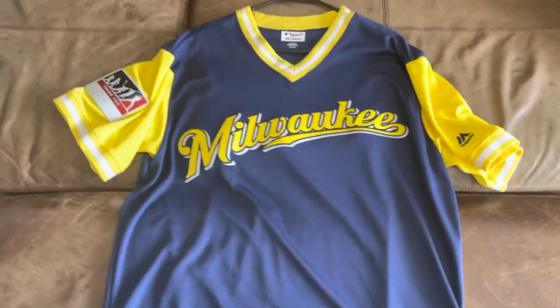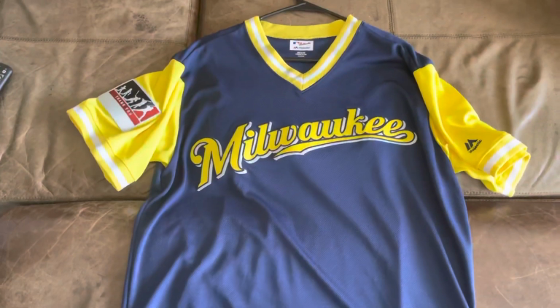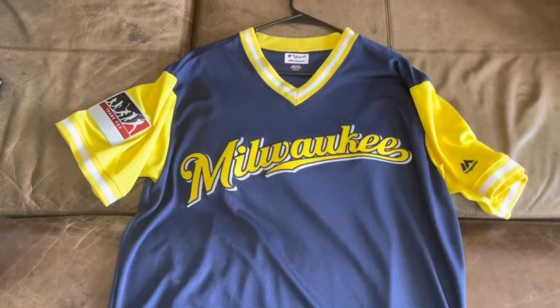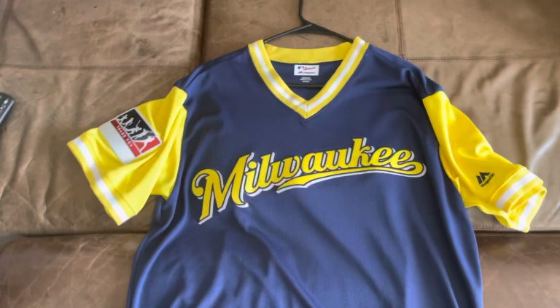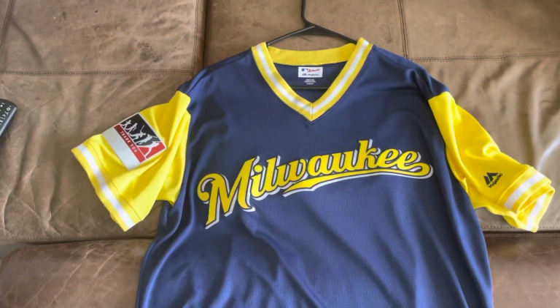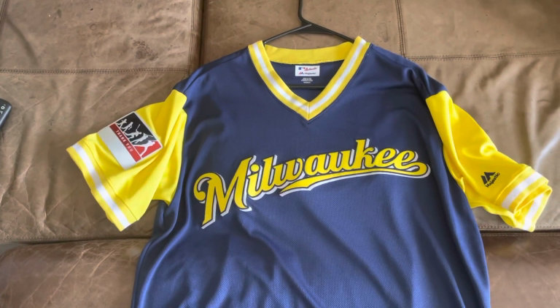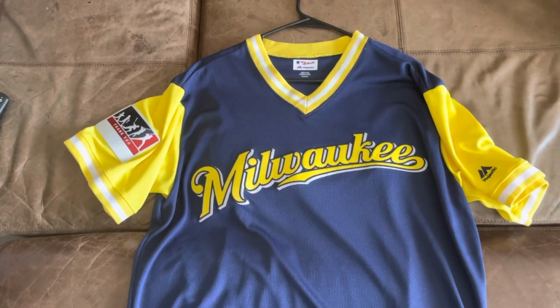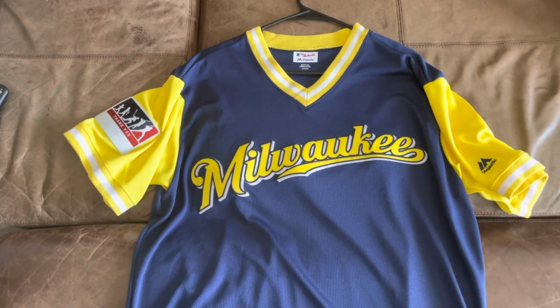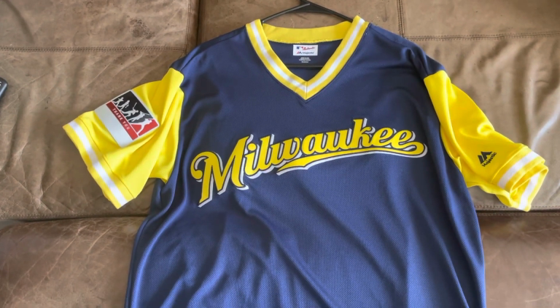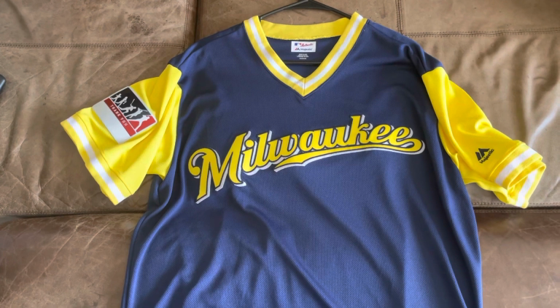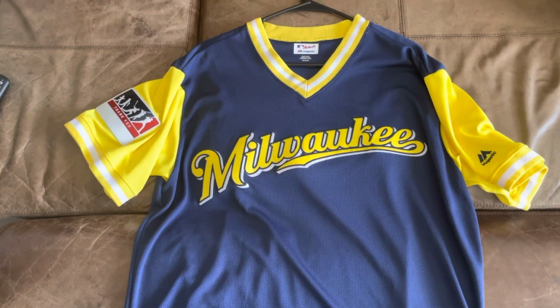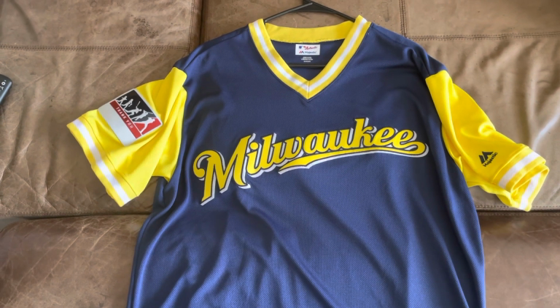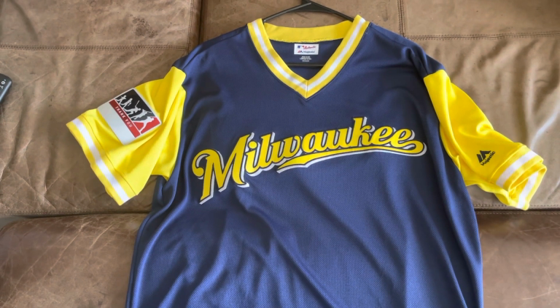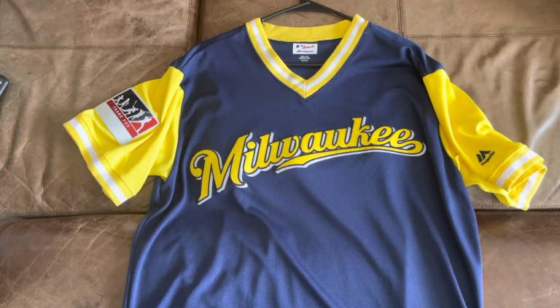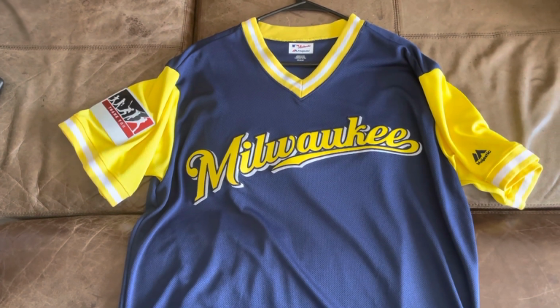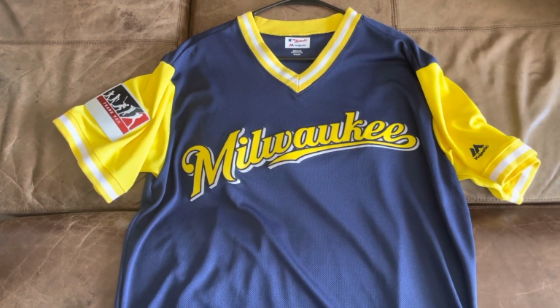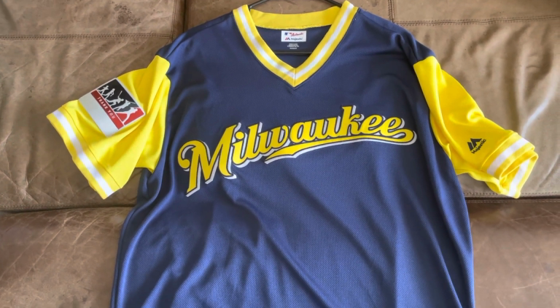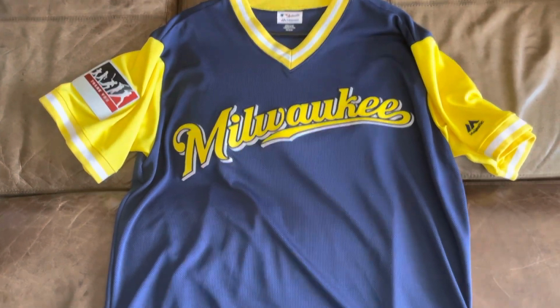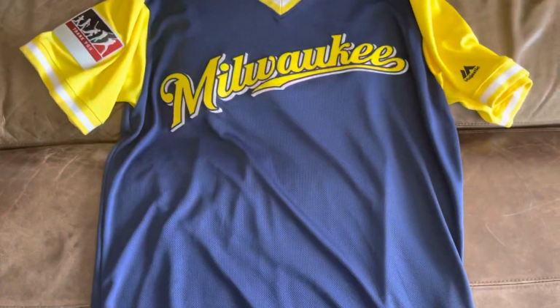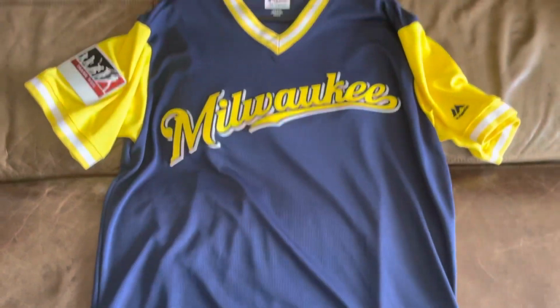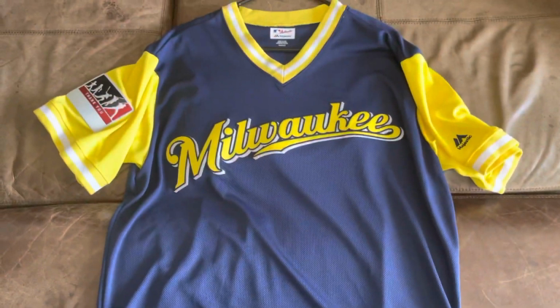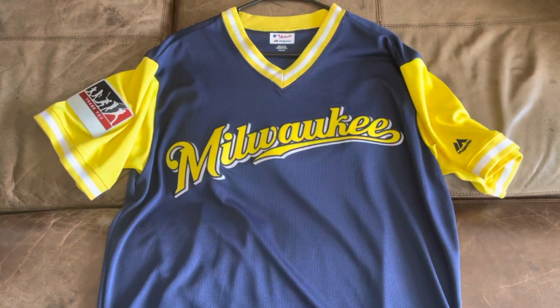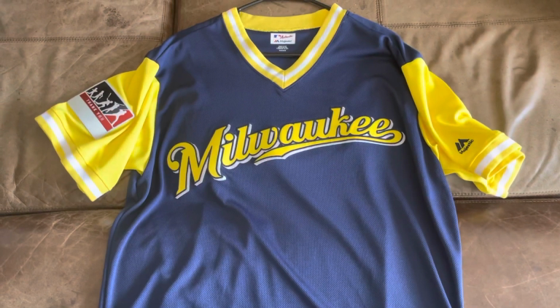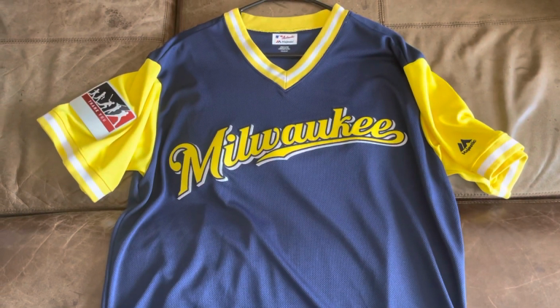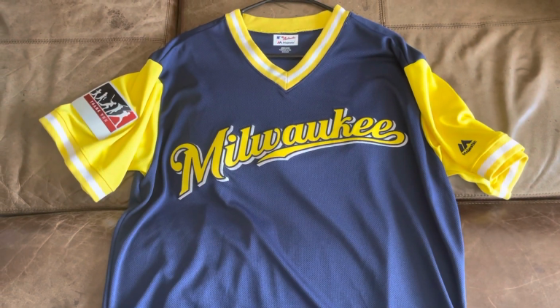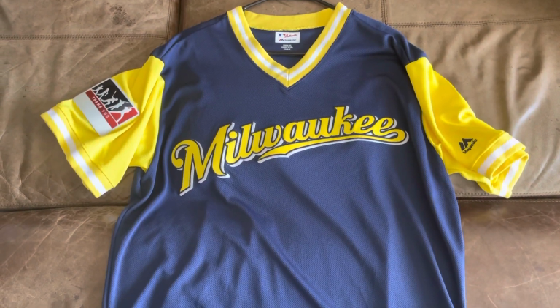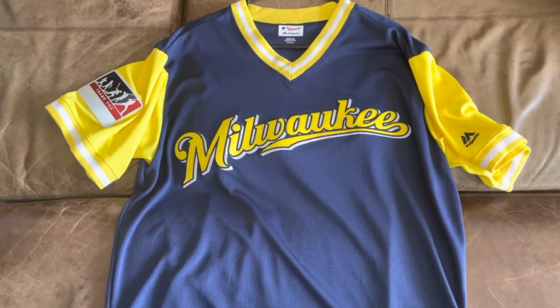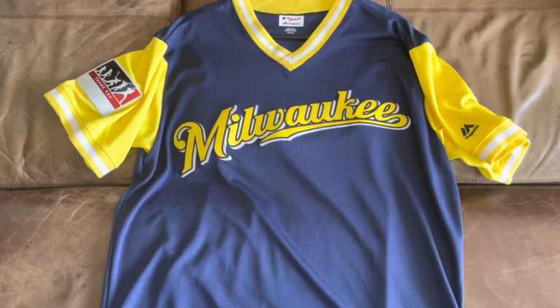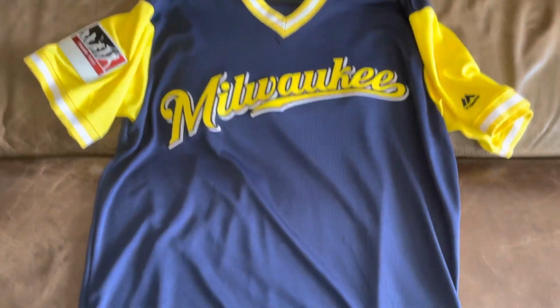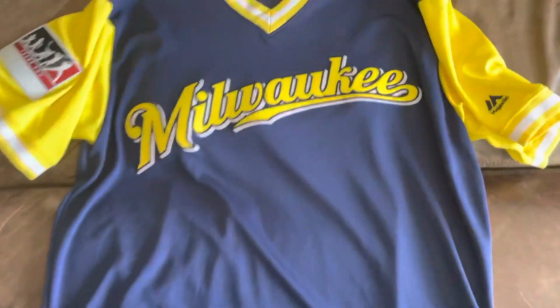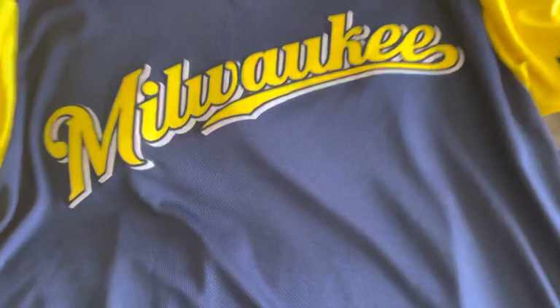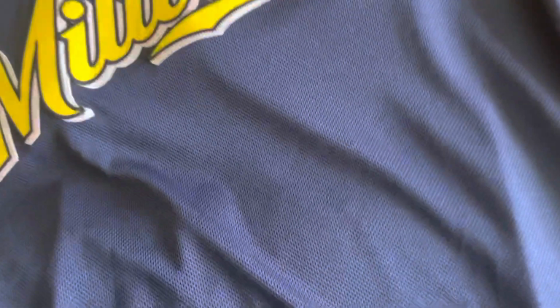These are kind of rare — you don't see too many of these. I mean, you'll see them on eBay from other teams and stuff, but especially as time goes on, to find these jerseys in this good a condition is pretty cool.